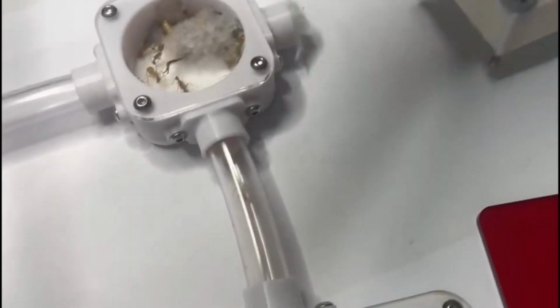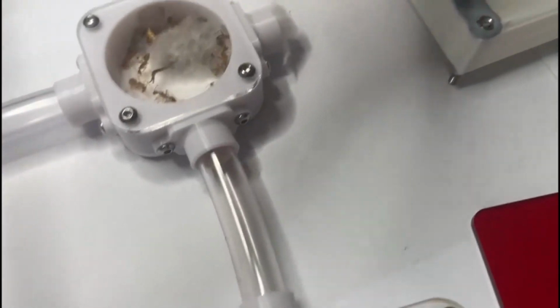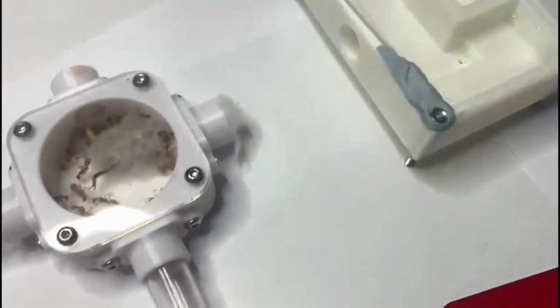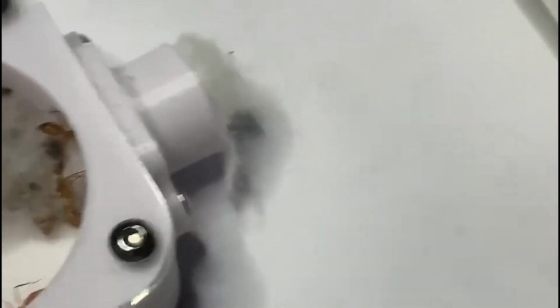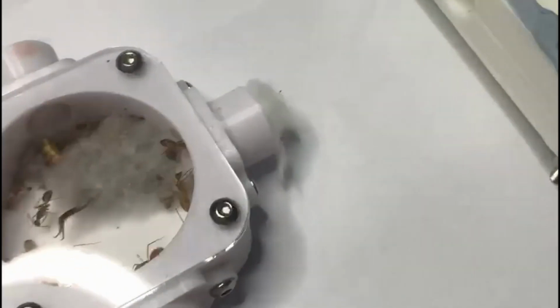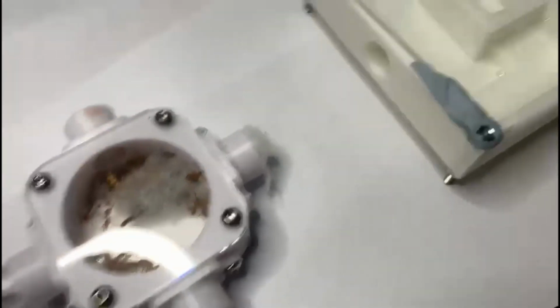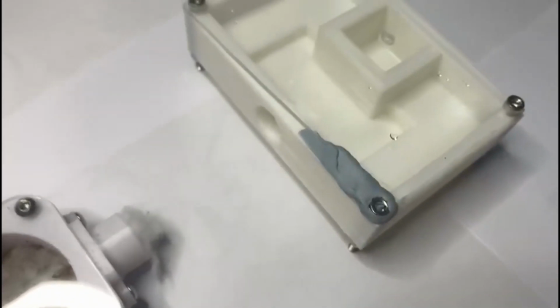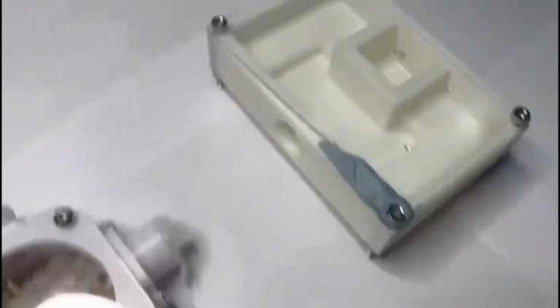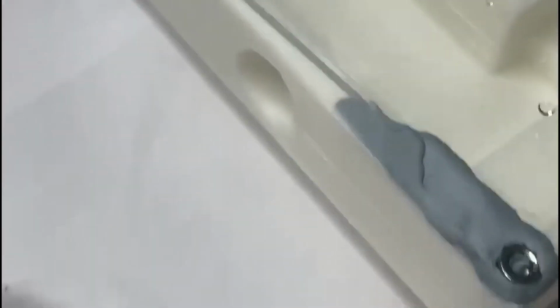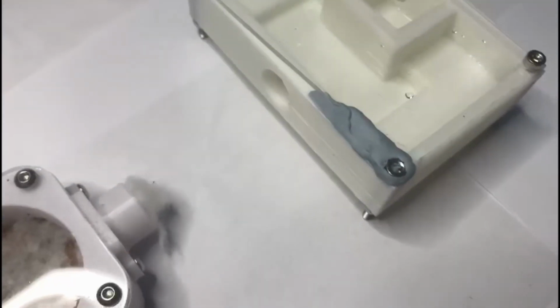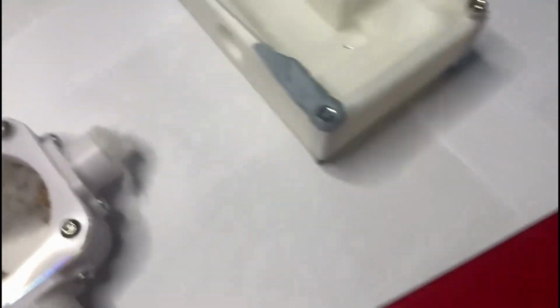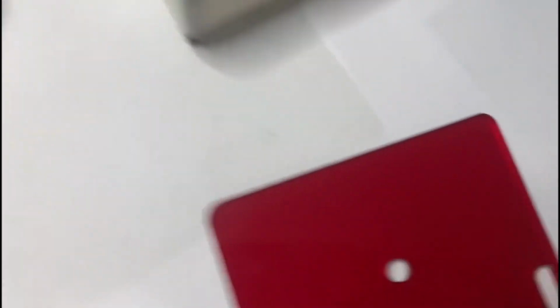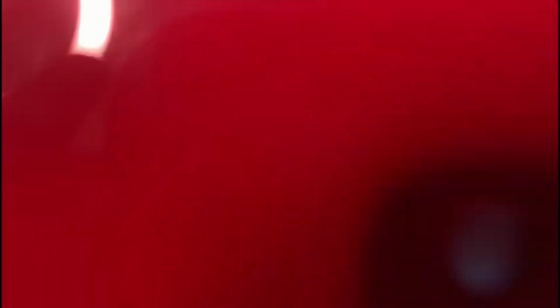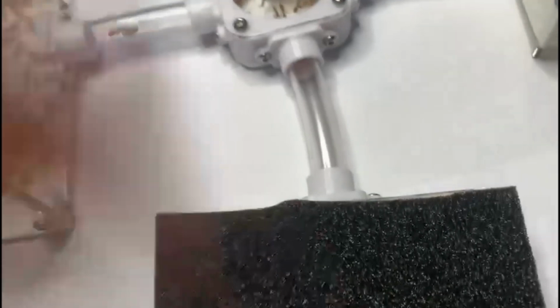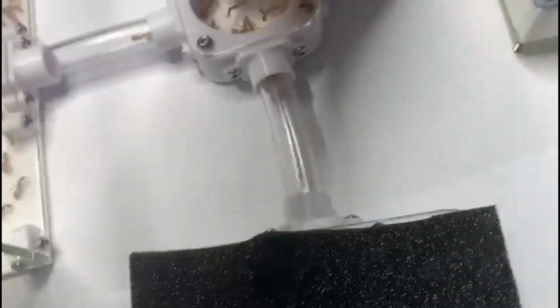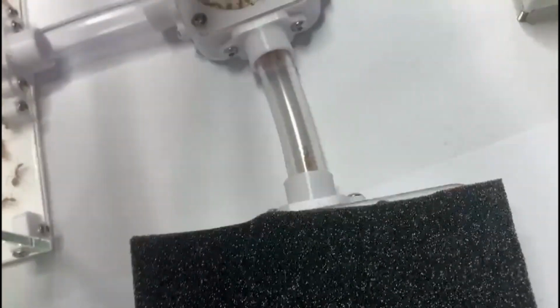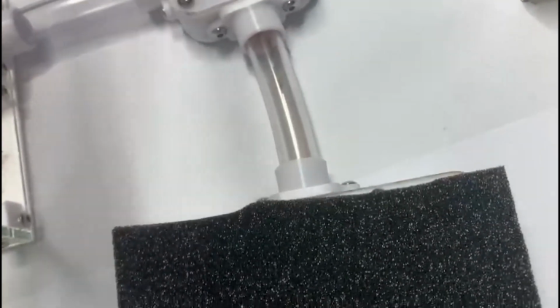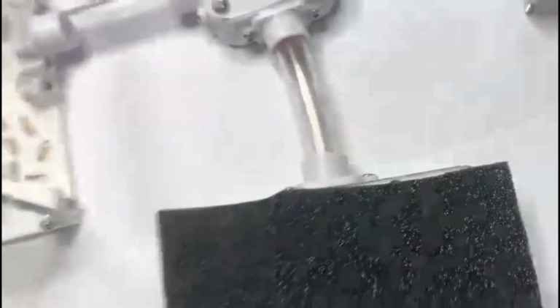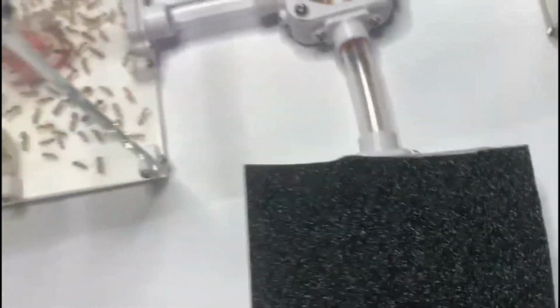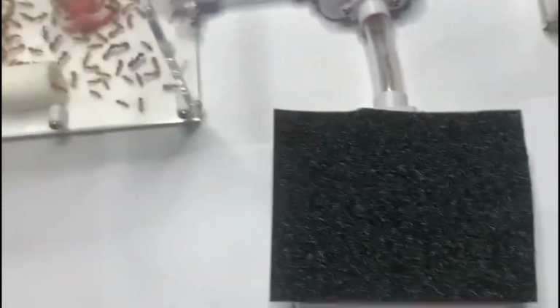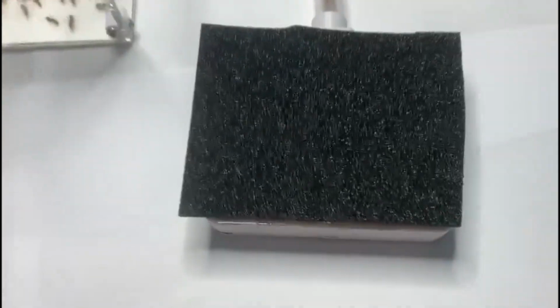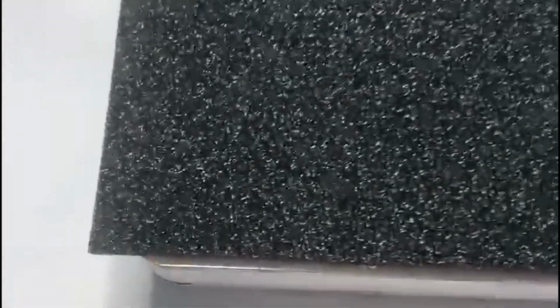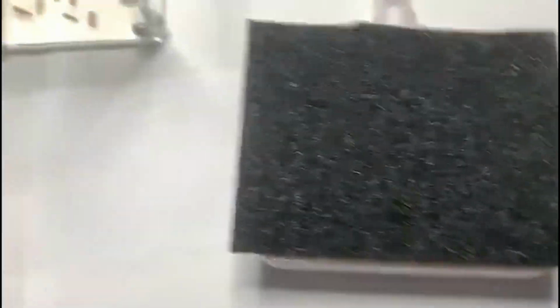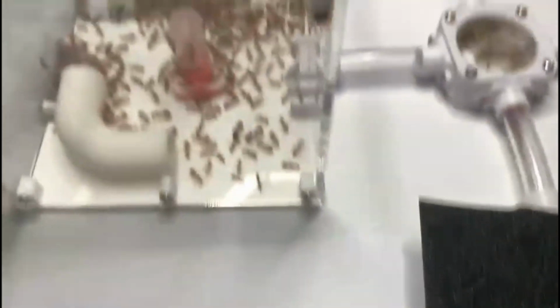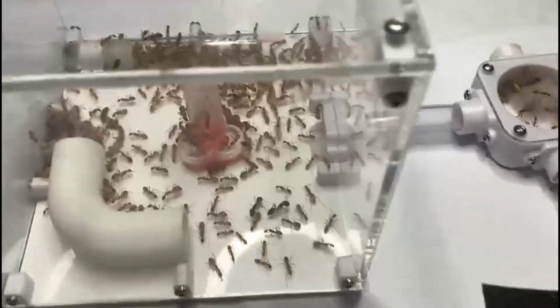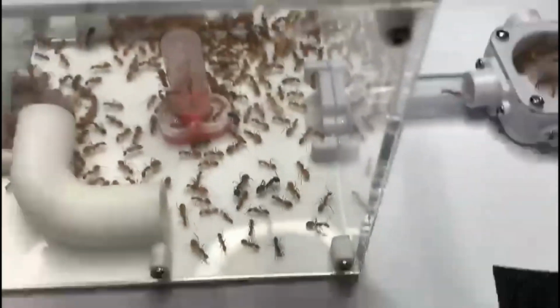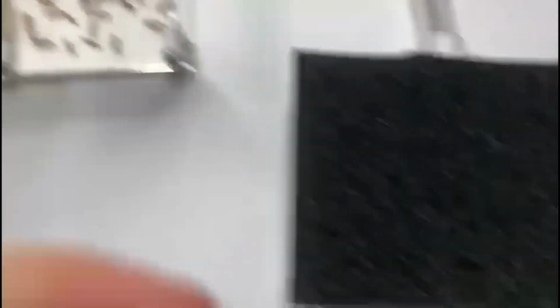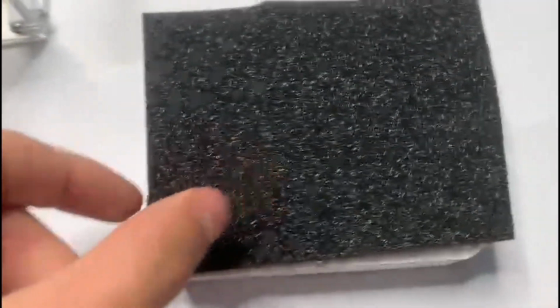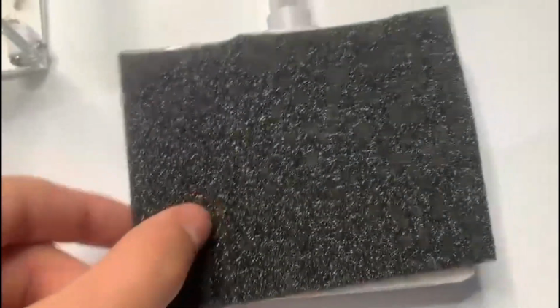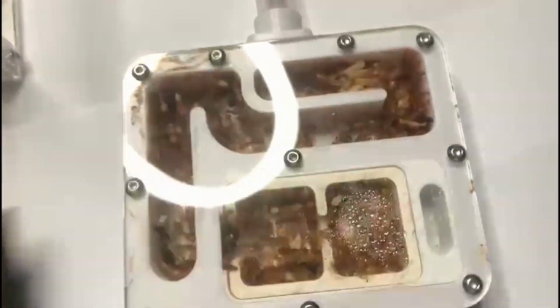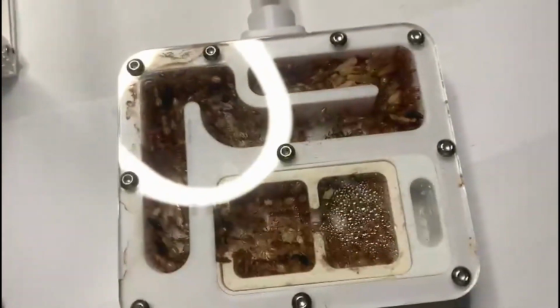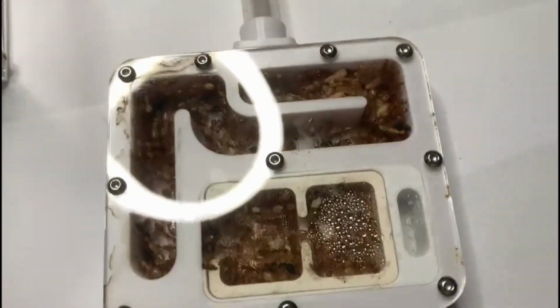I'm going to connect the nest to this 4-way connector and I'll cover up their old nest so they don't get stressed out by the light. I really don't want them to move out — I just want them to move in.